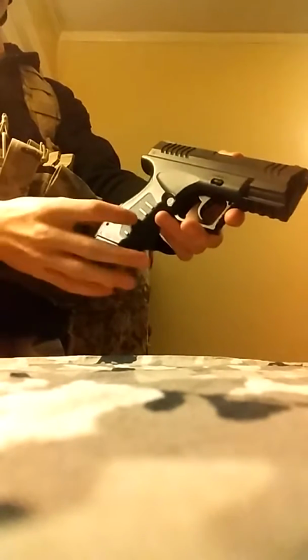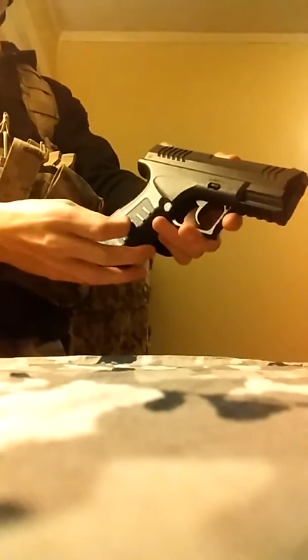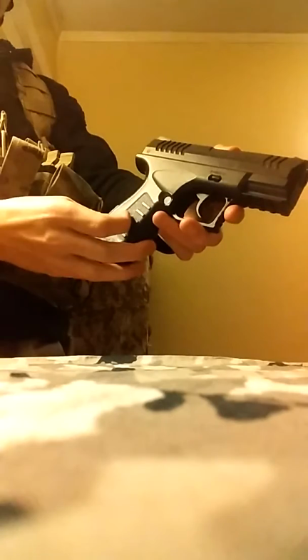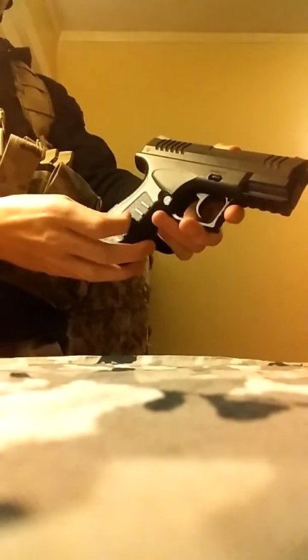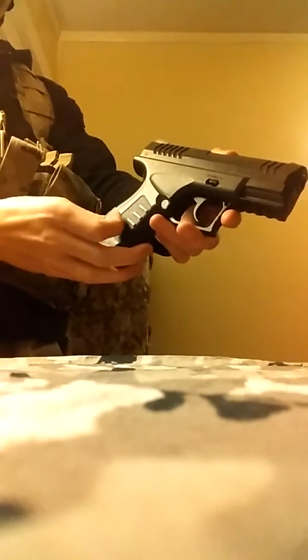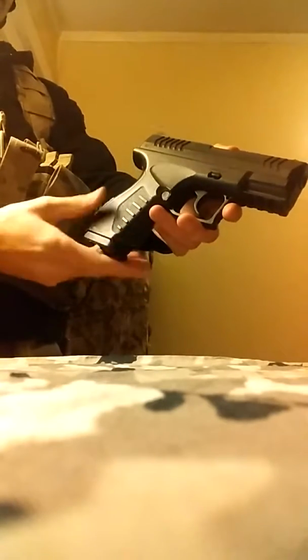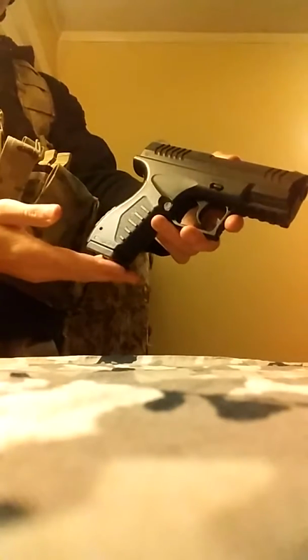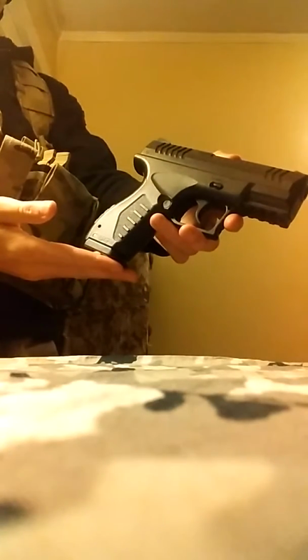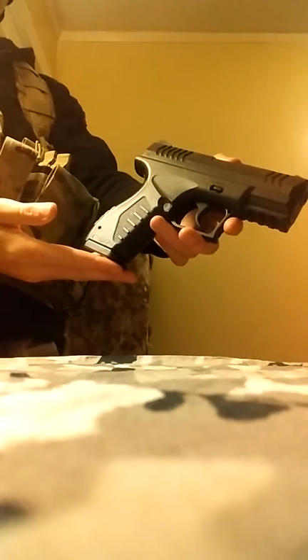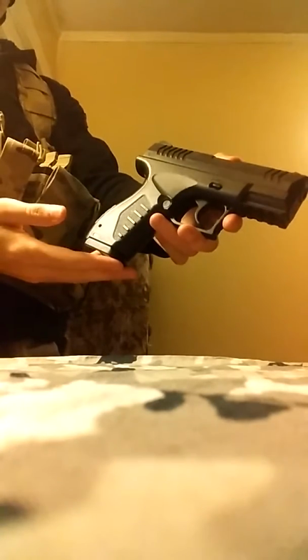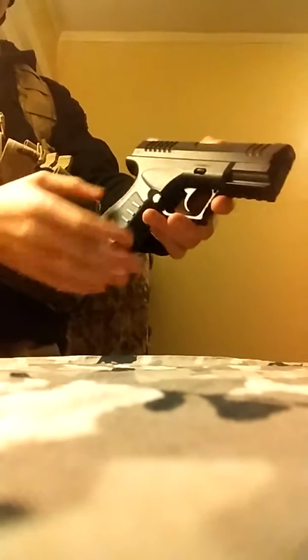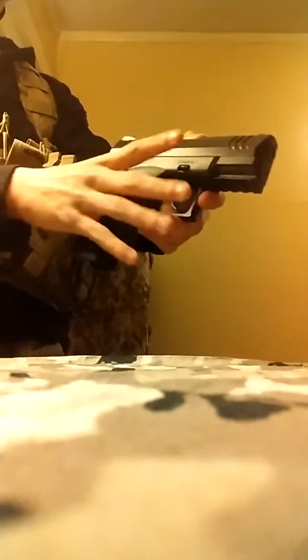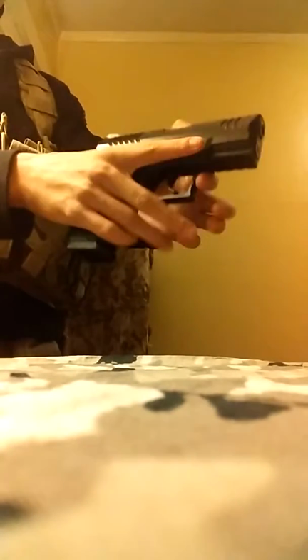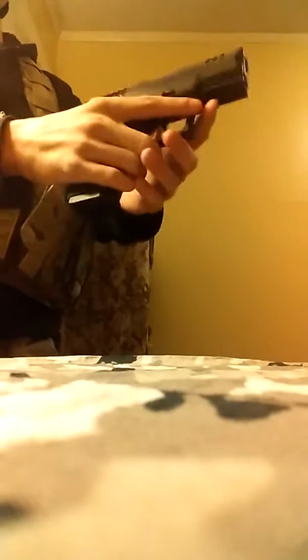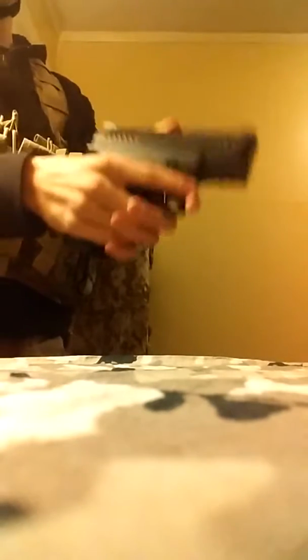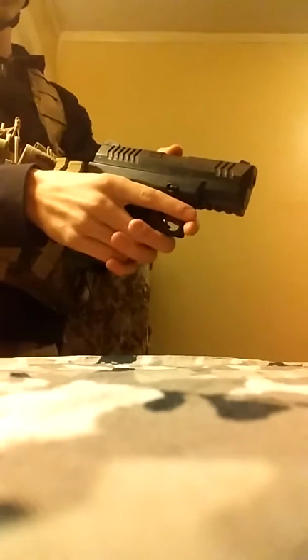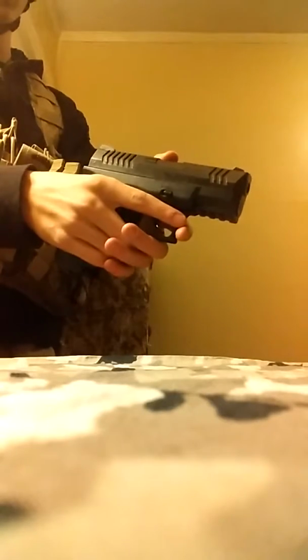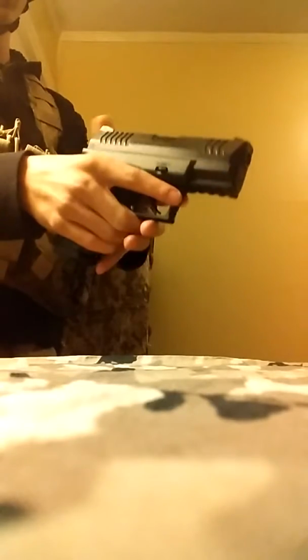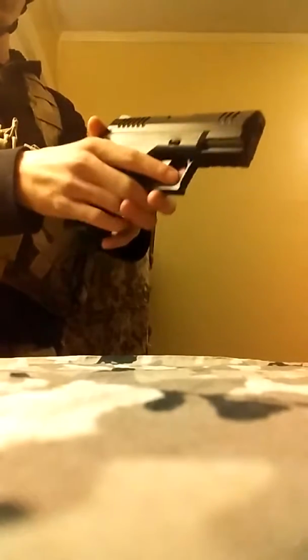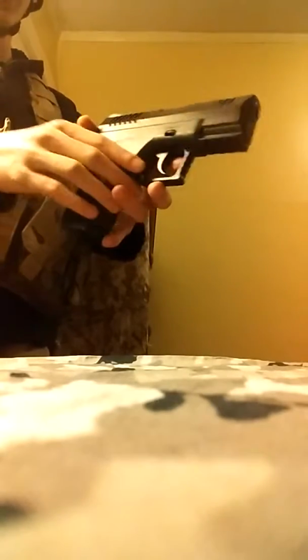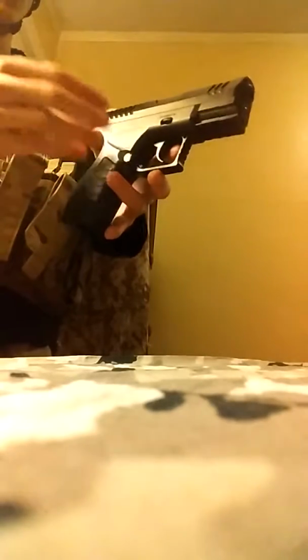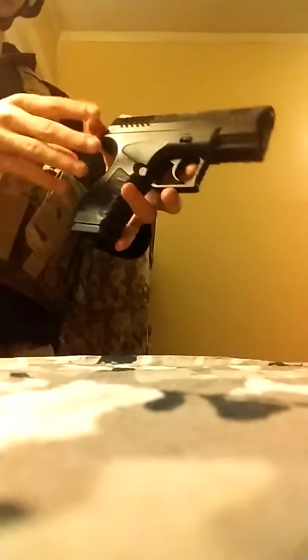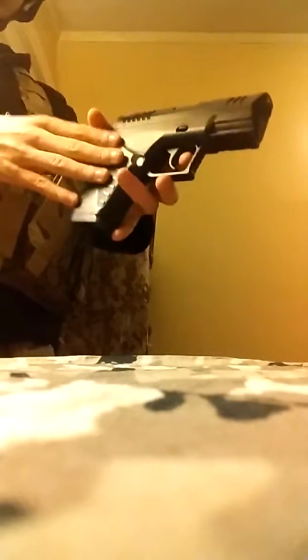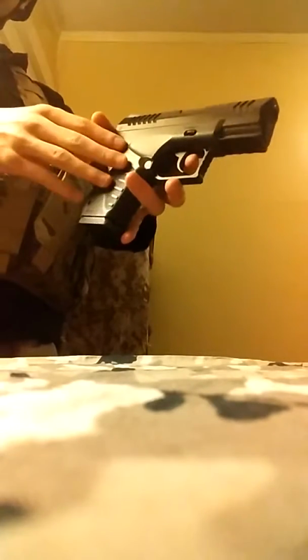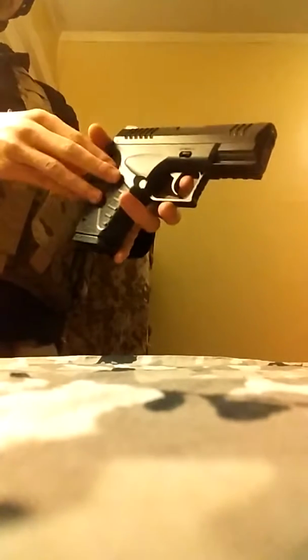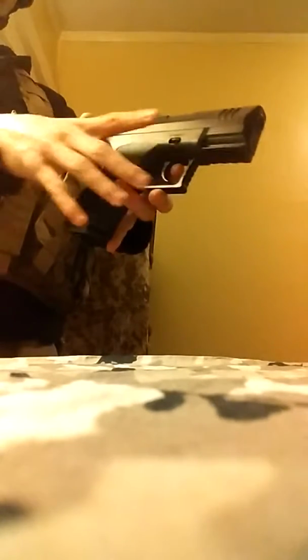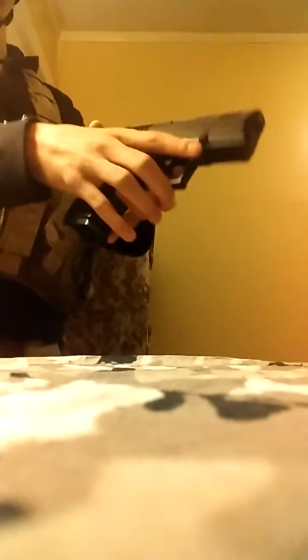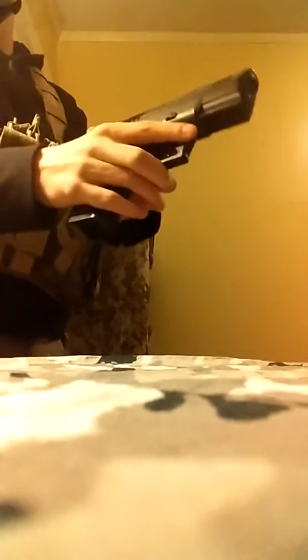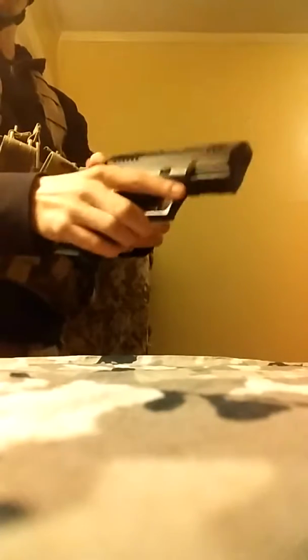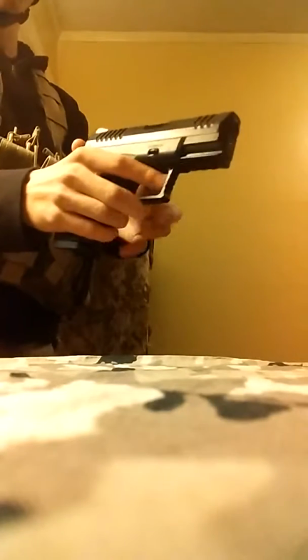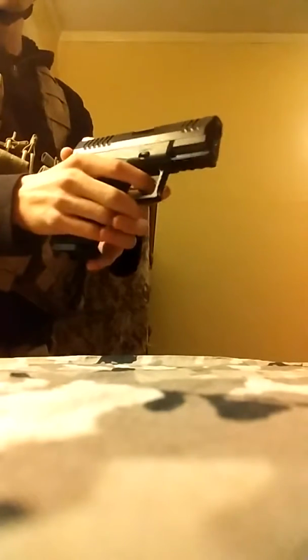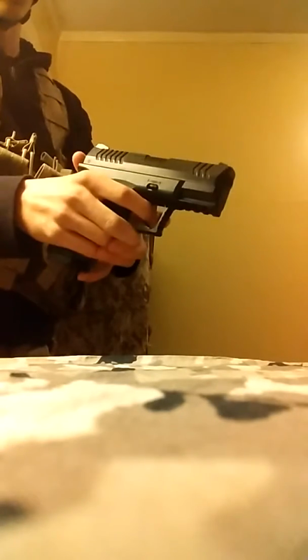It has a nice textured grip. It feels great, and you don't even have to use this as an air pistol — you could also use it as a prop.